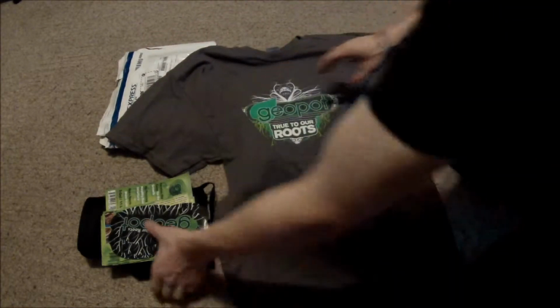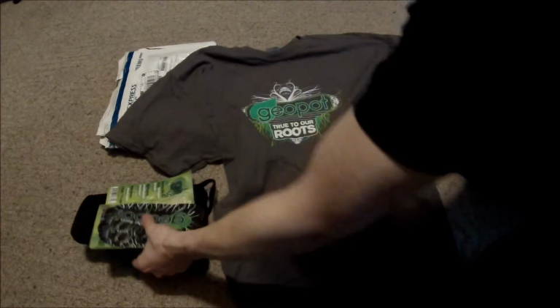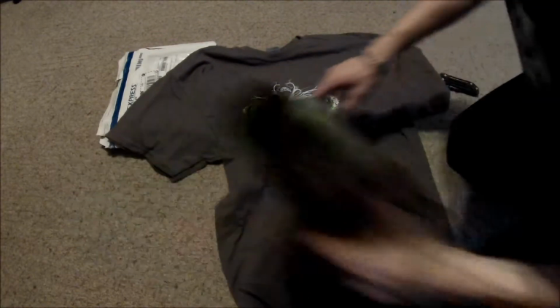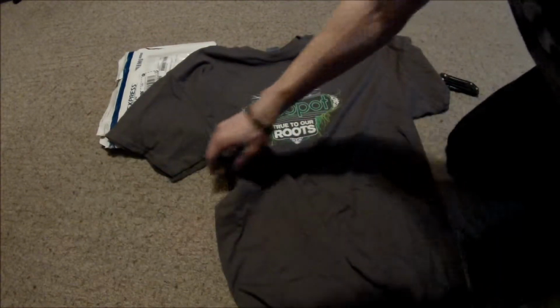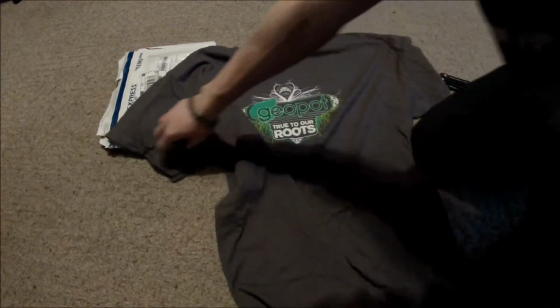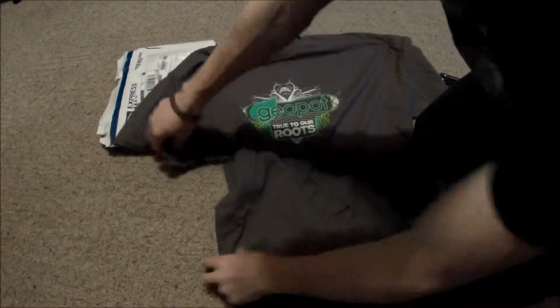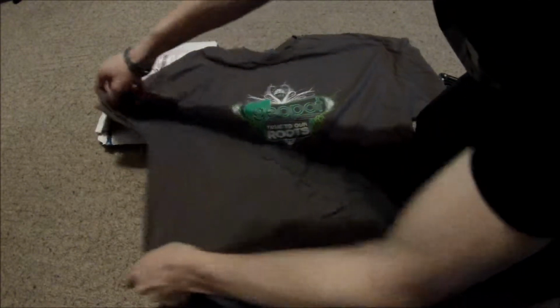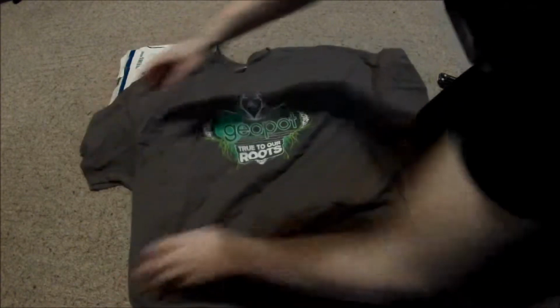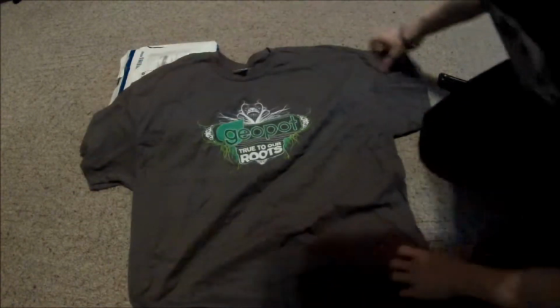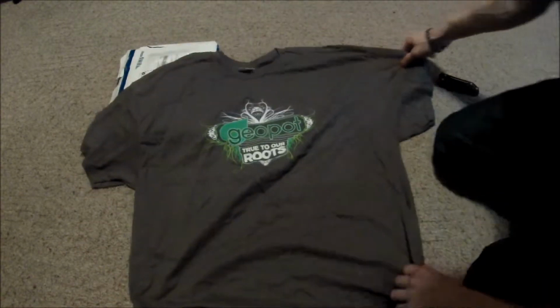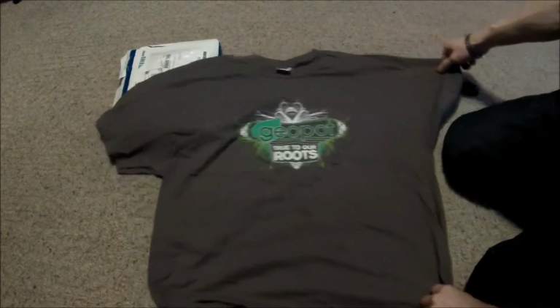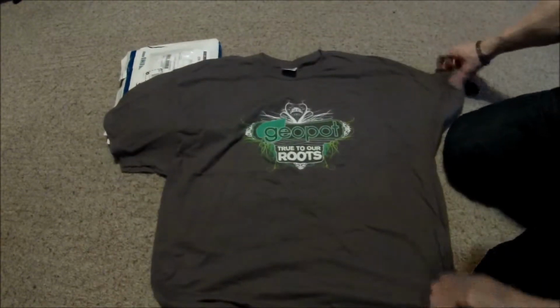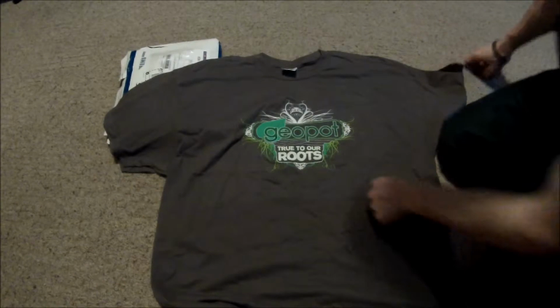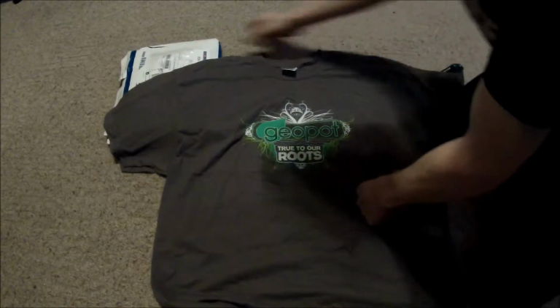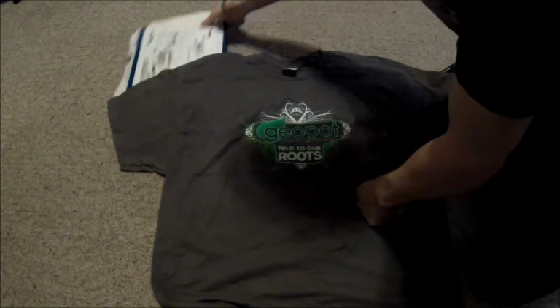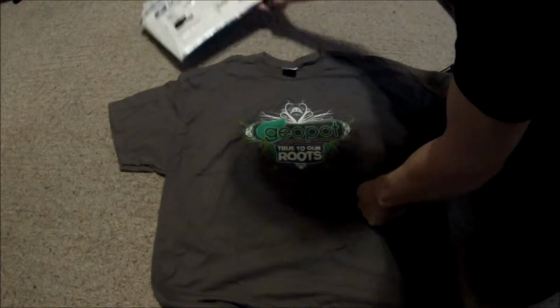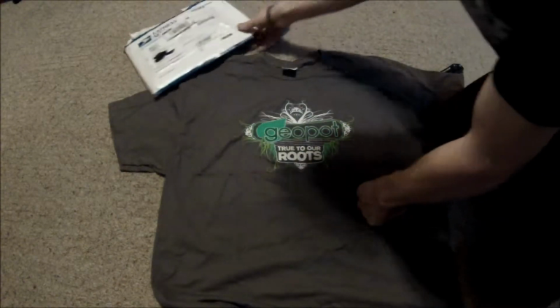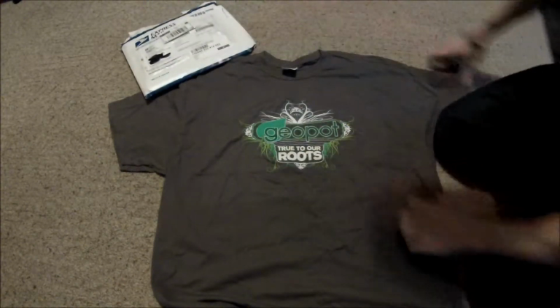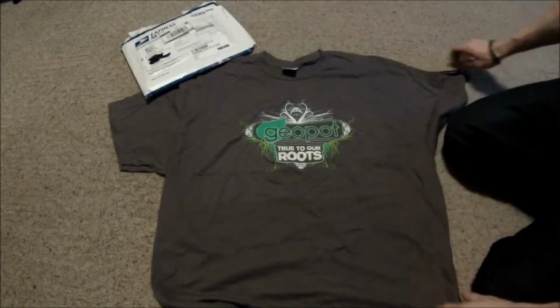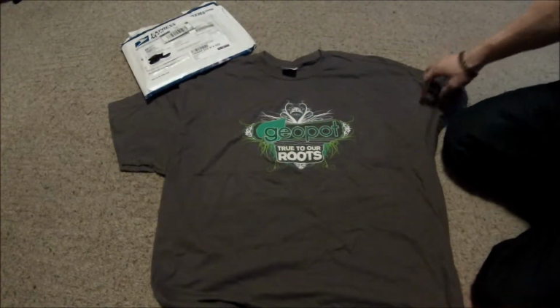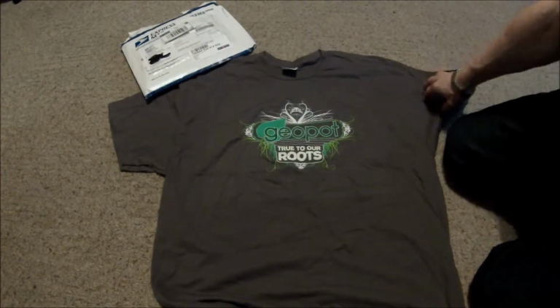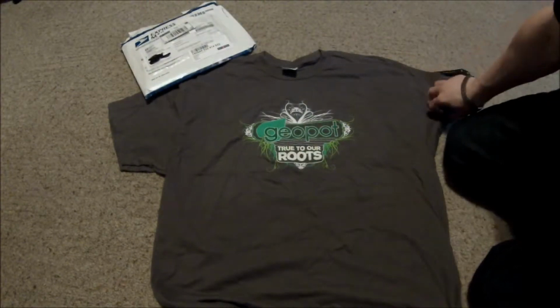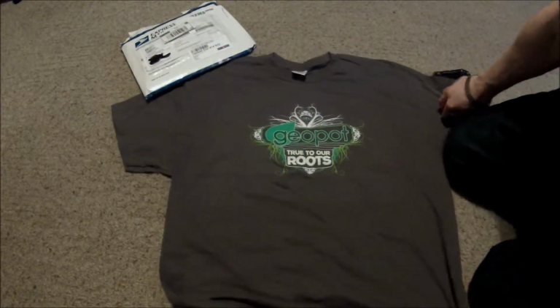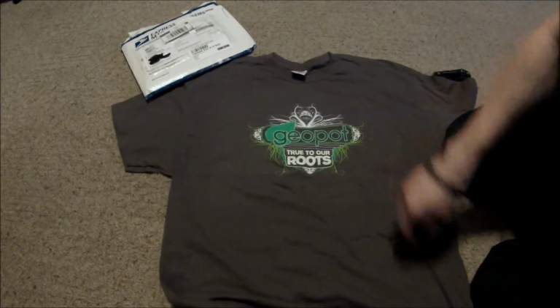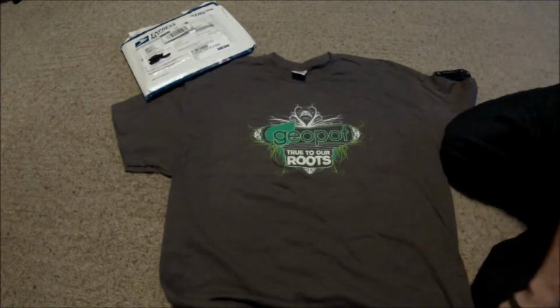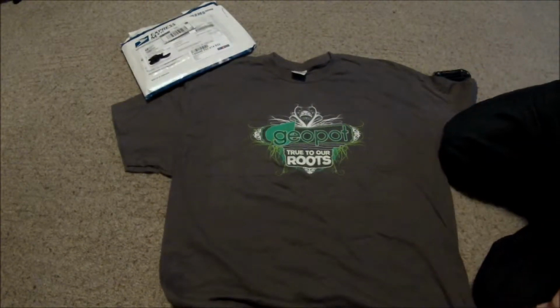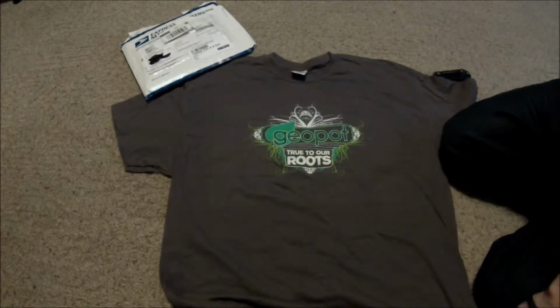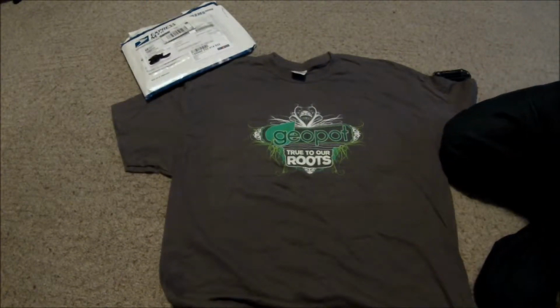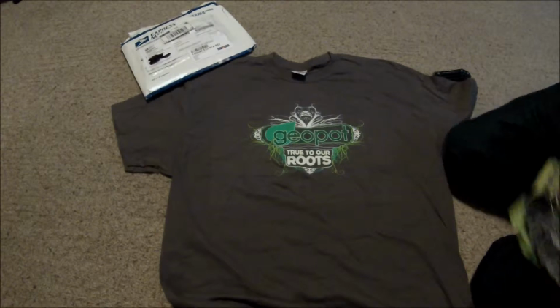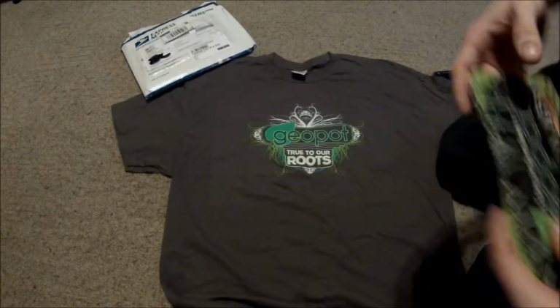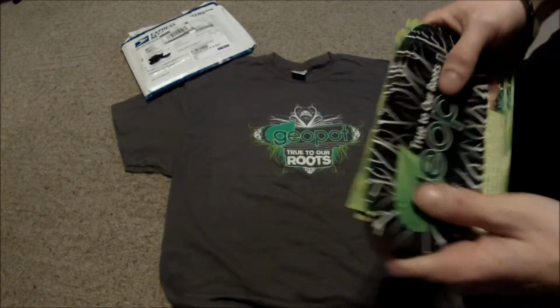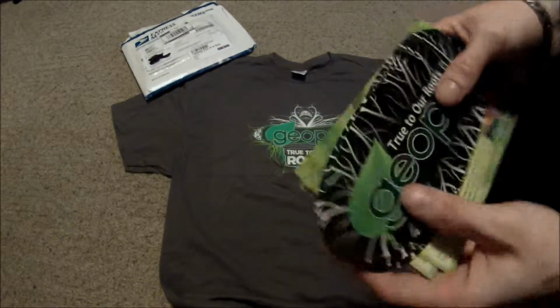GeoPots is a company which helps your roots not stay in a ball. They actually spread out, which is really neat. You should check it out.